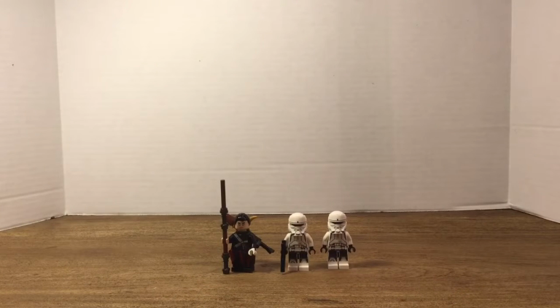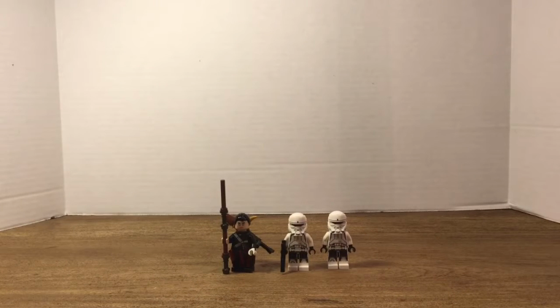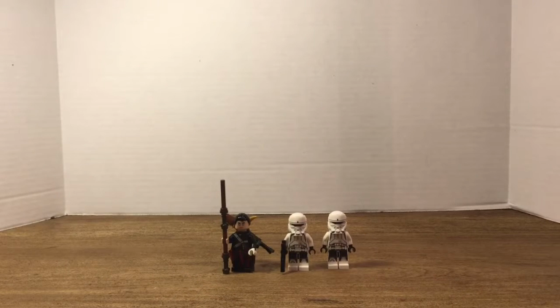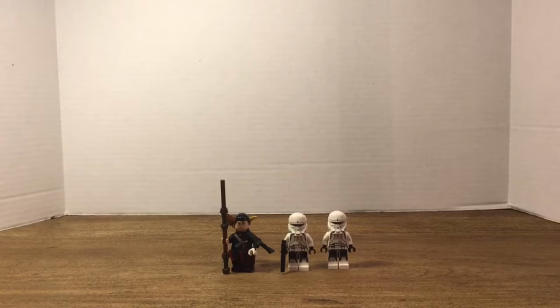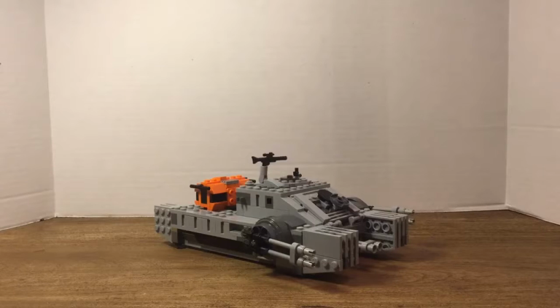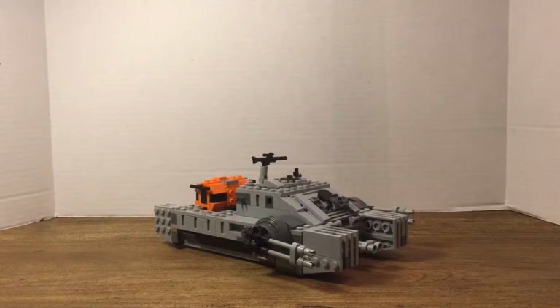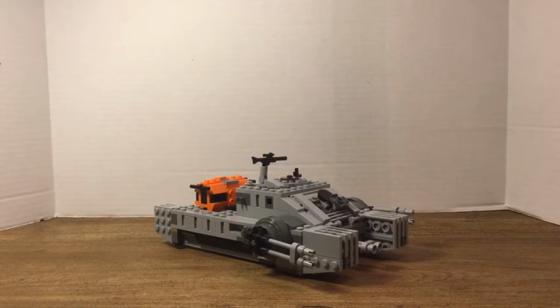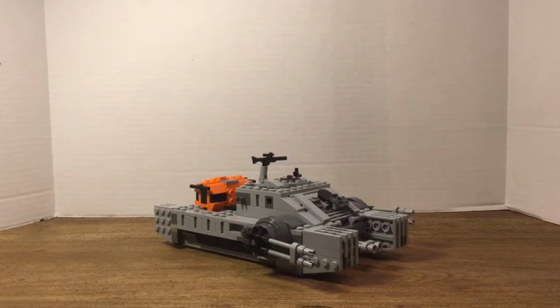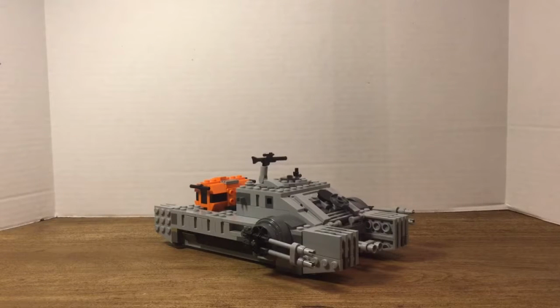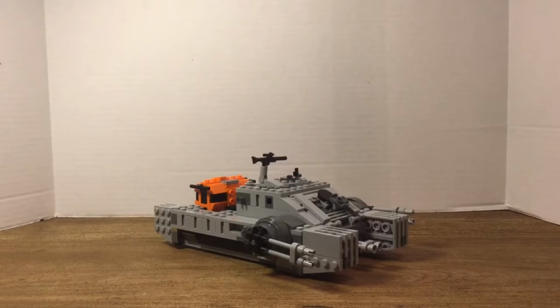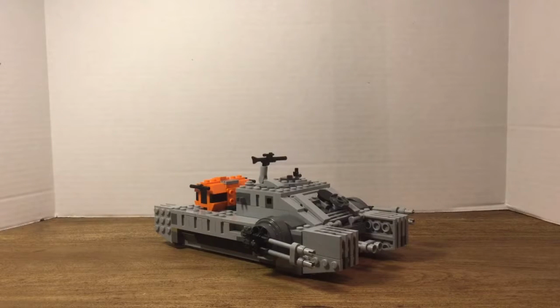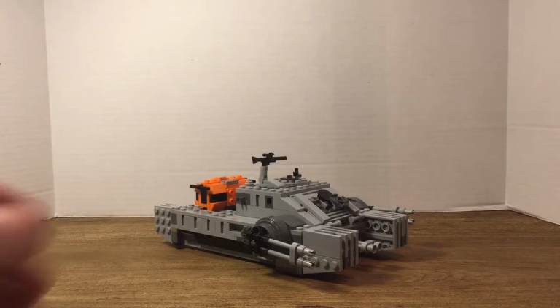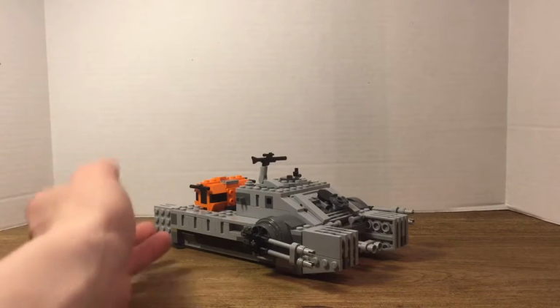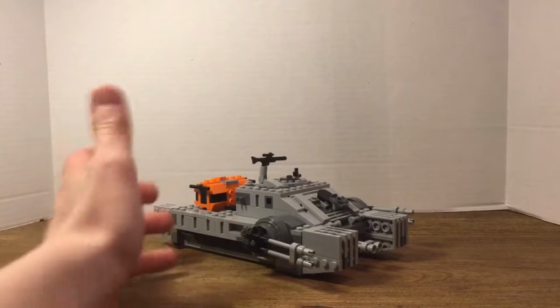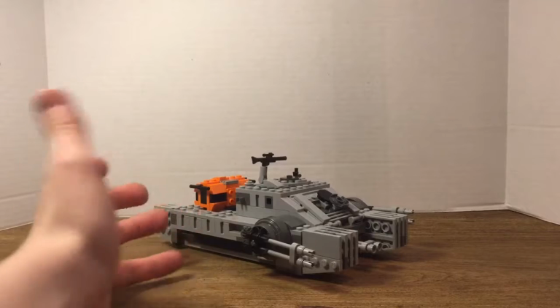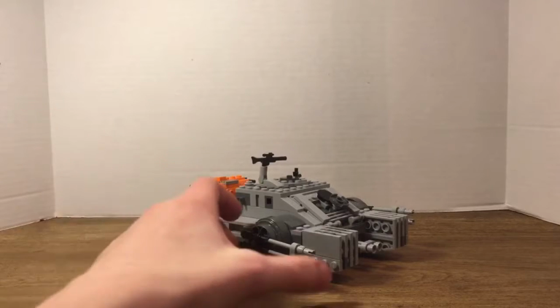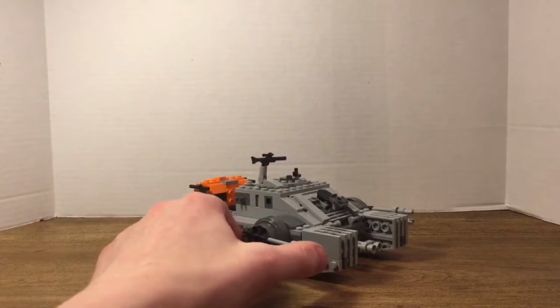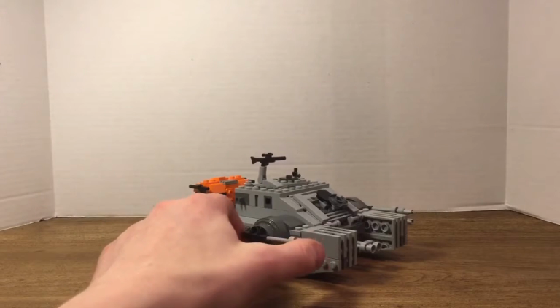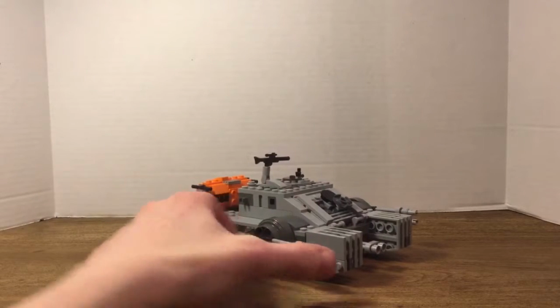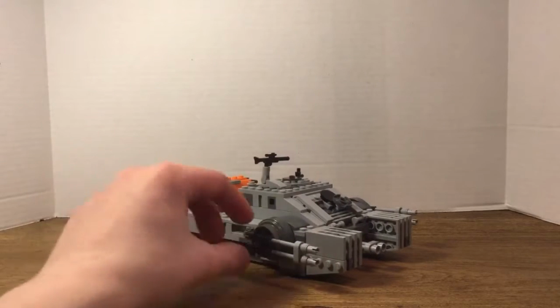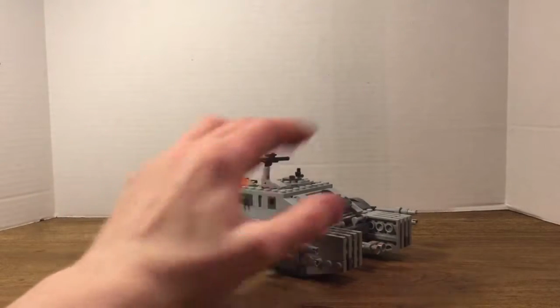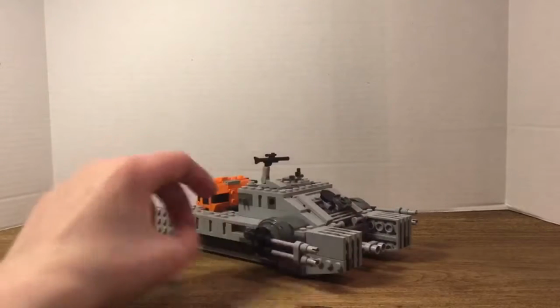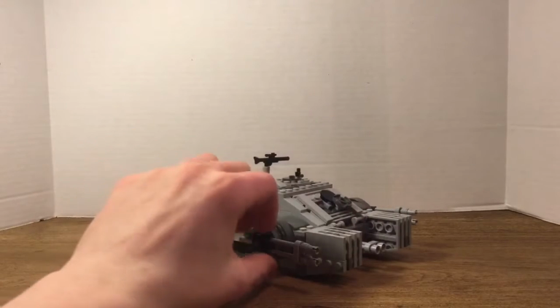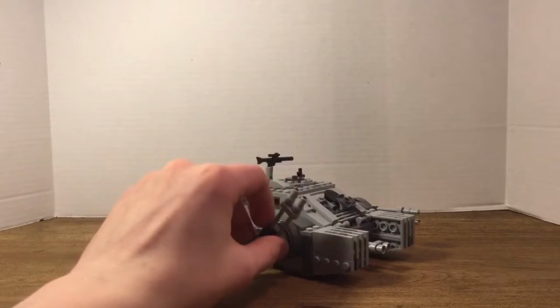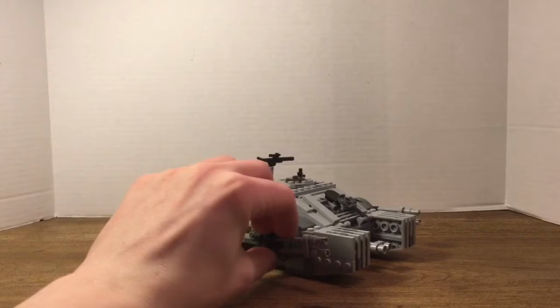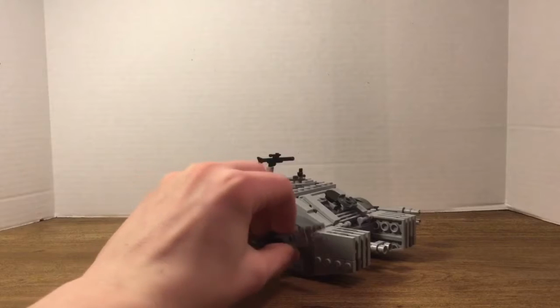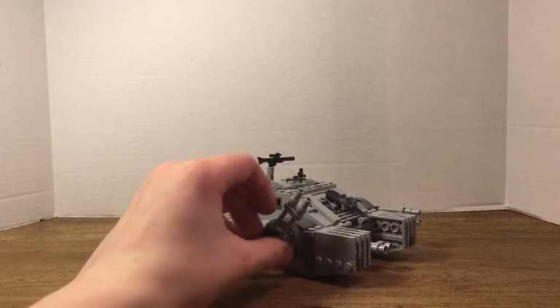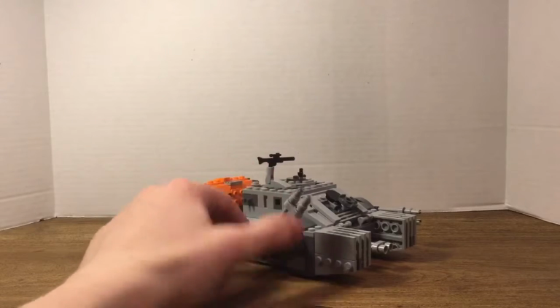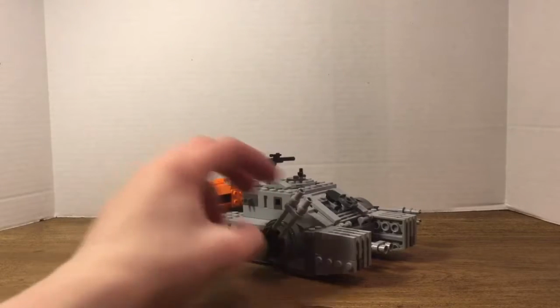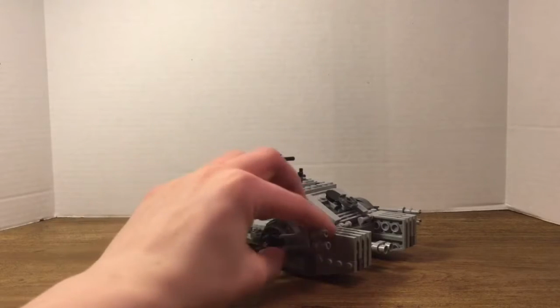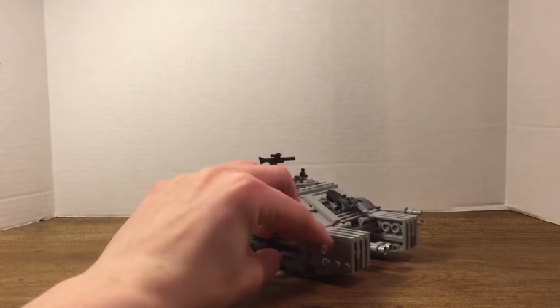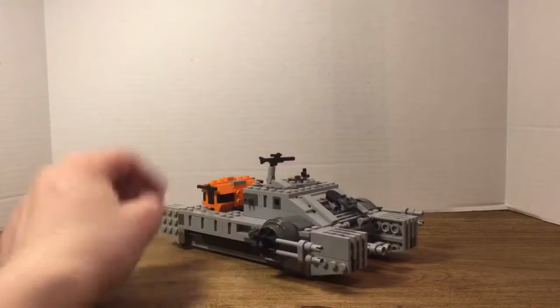Now let's take a look at the Hover Tank itself. Here it is — it looks really cool. First things first, you can move these turrets; you have them on each side and can move them up and down, so they're kind of shooting something in the sky. That's really cool — I do like that.